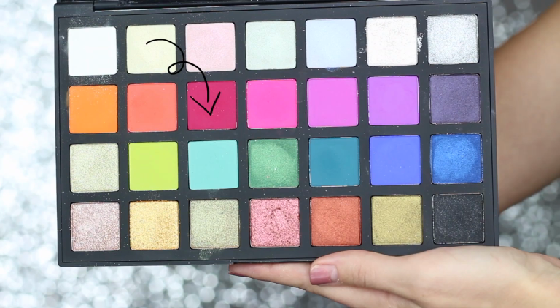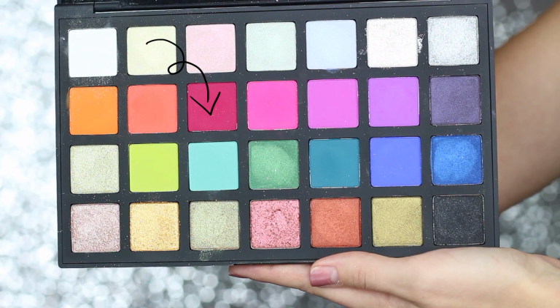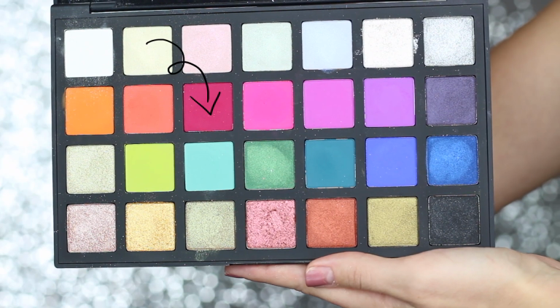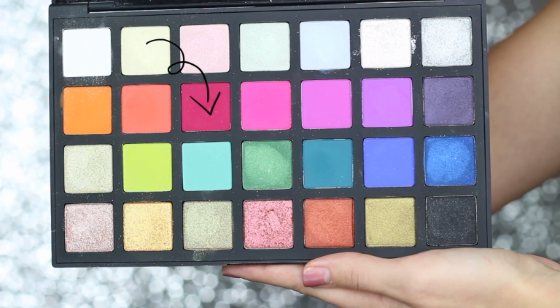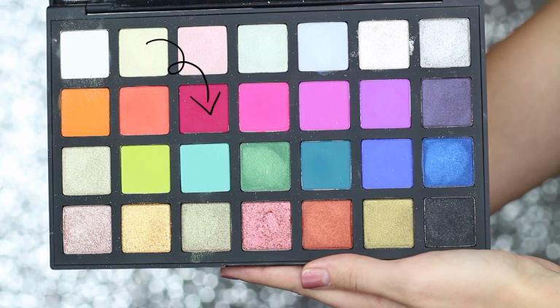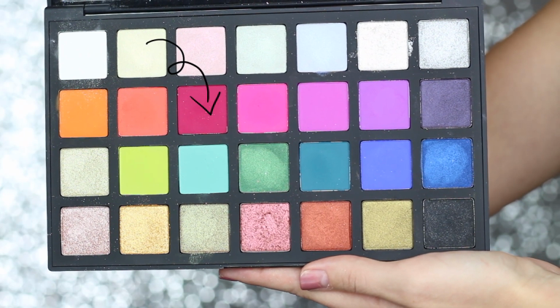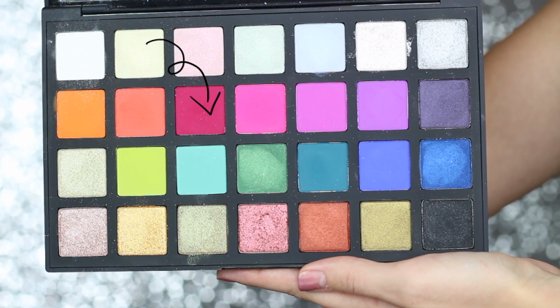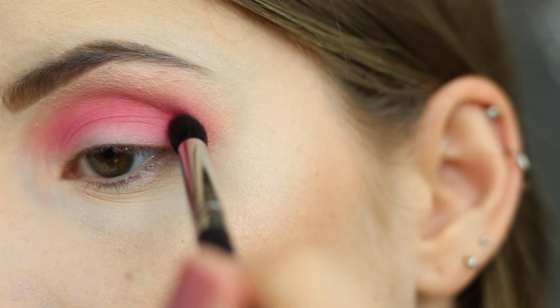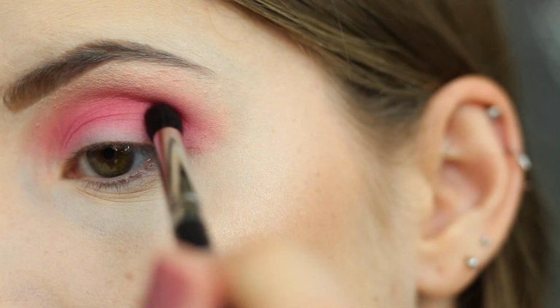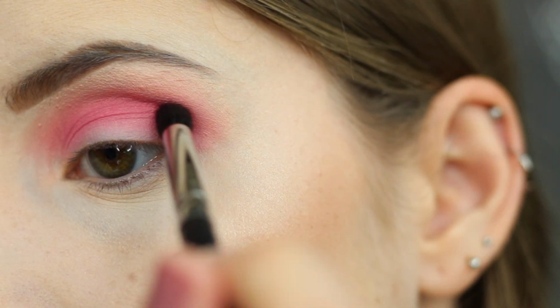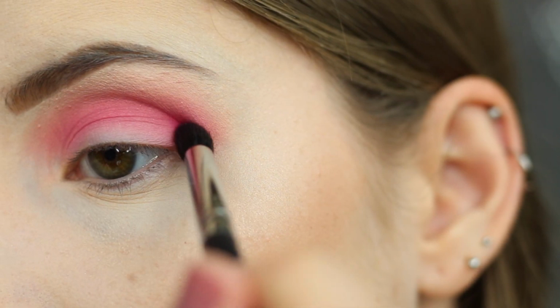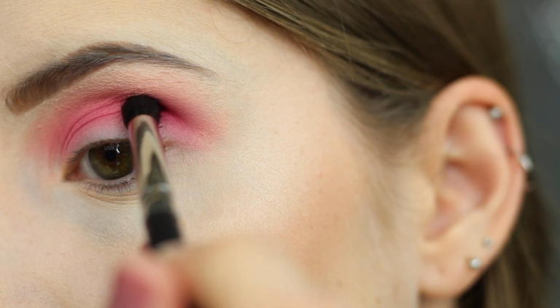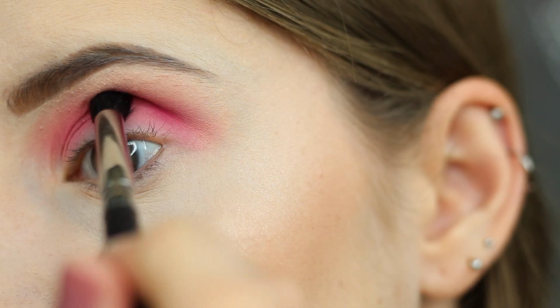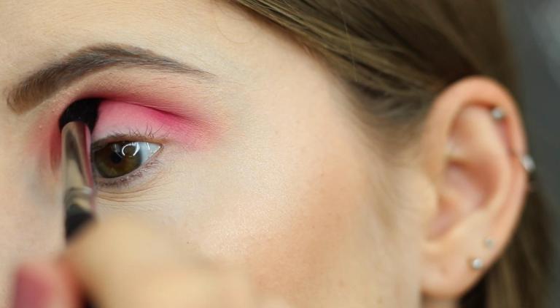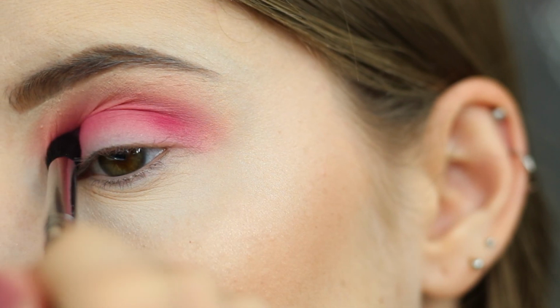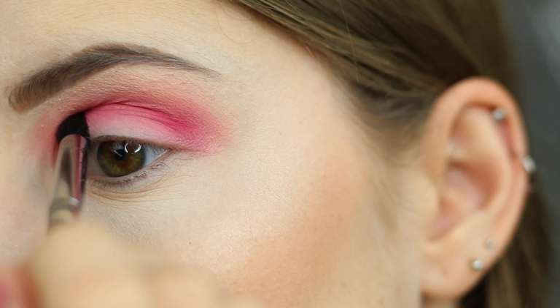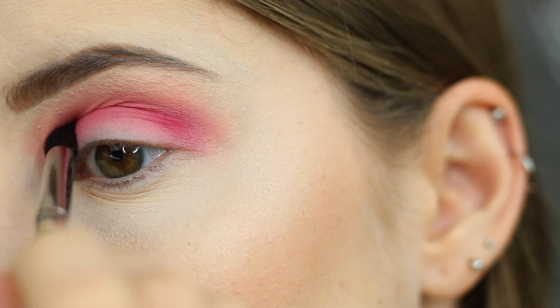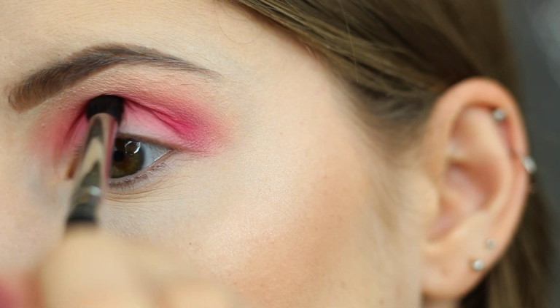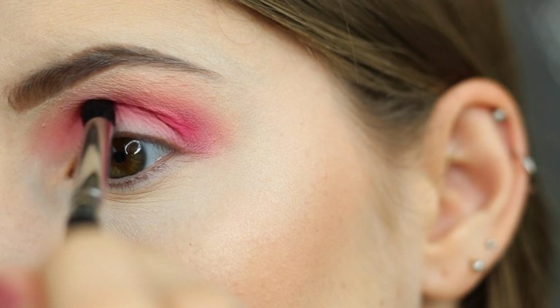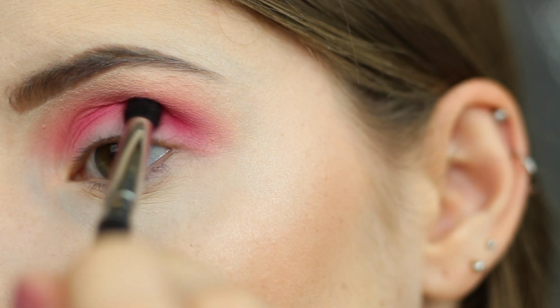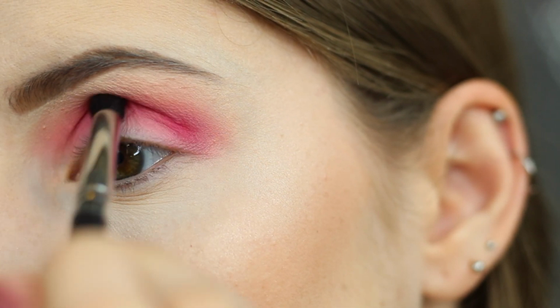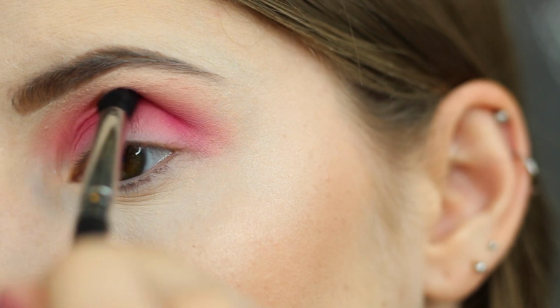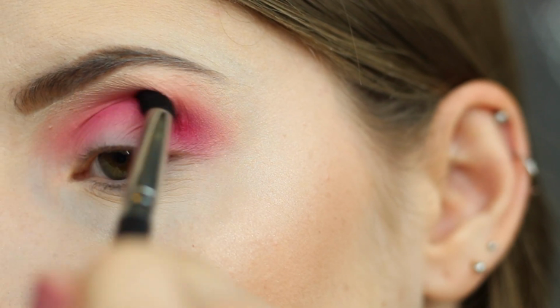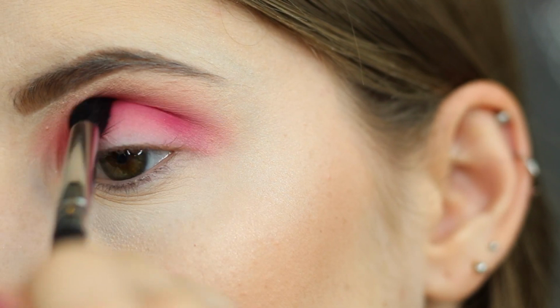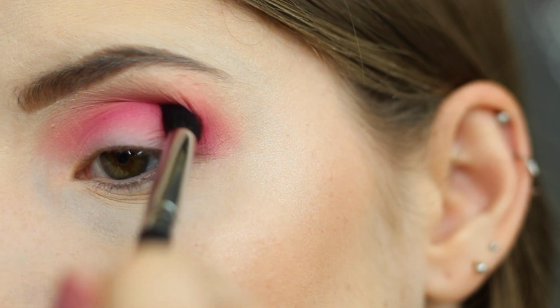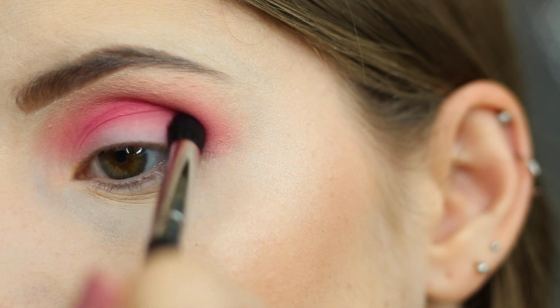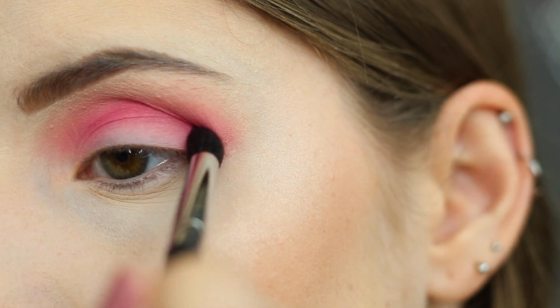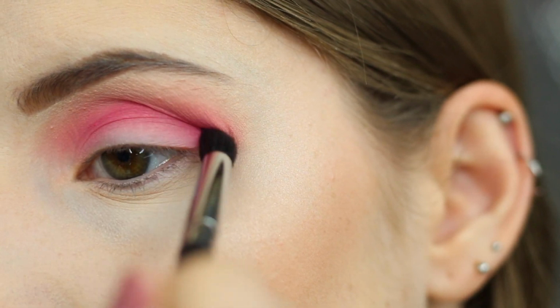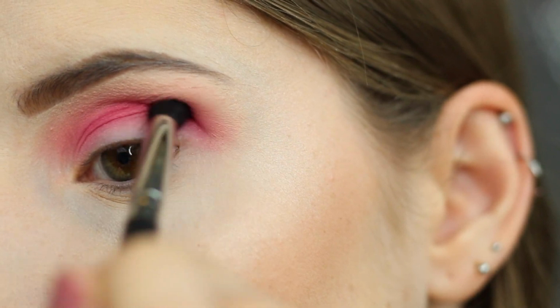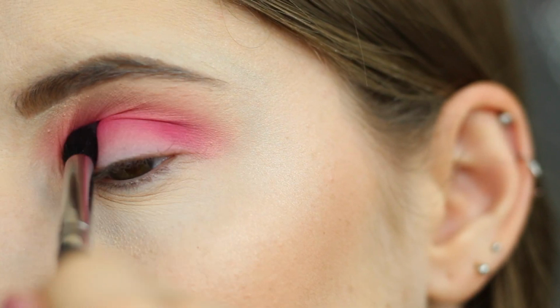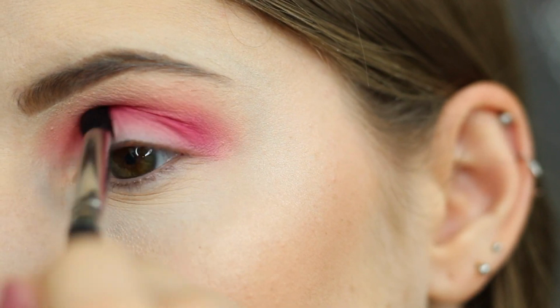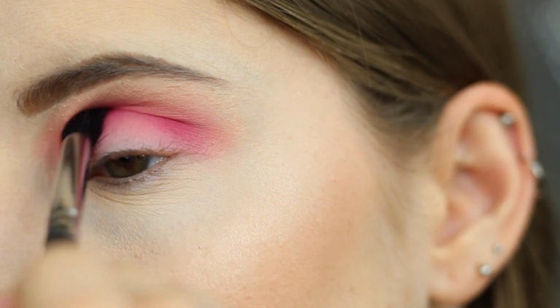Next I'm picking up this shade and I believe you pronounce it Eliza D — I'm not really sure though. I'm going to put this directly into my crease with a pointed blending brush. This one is by Morphe.